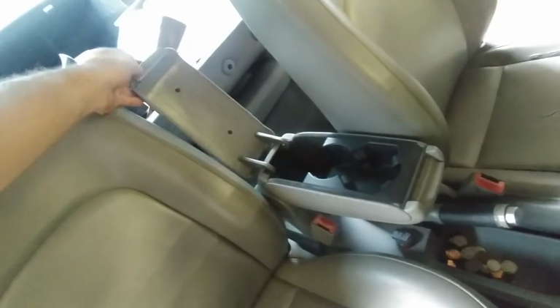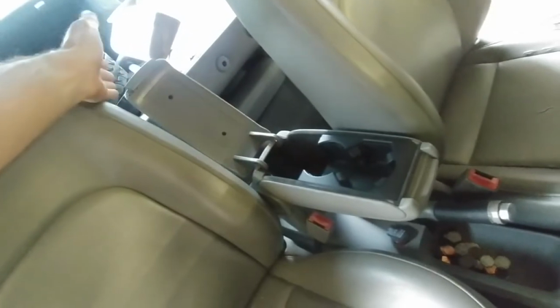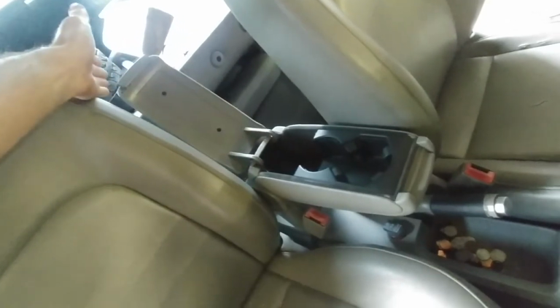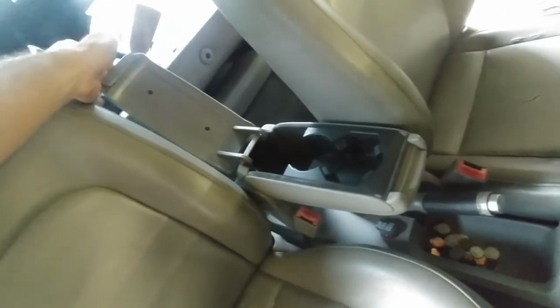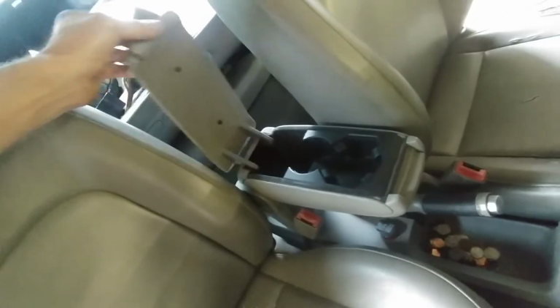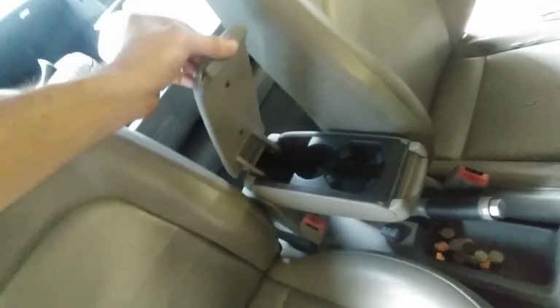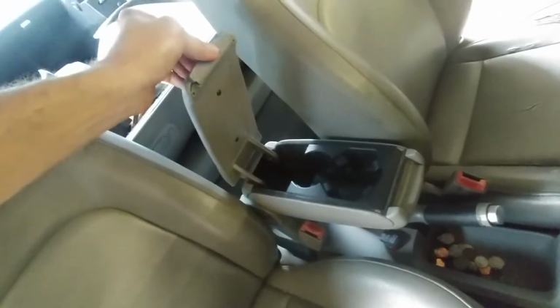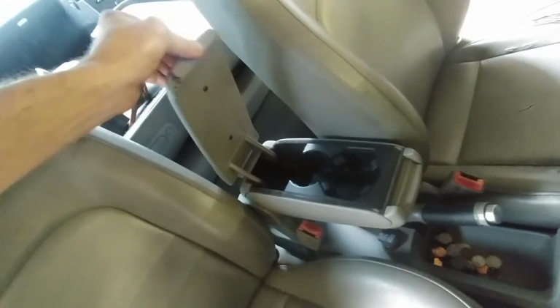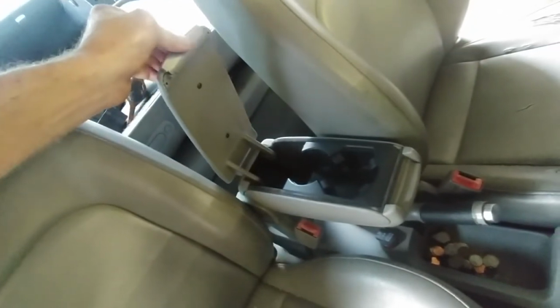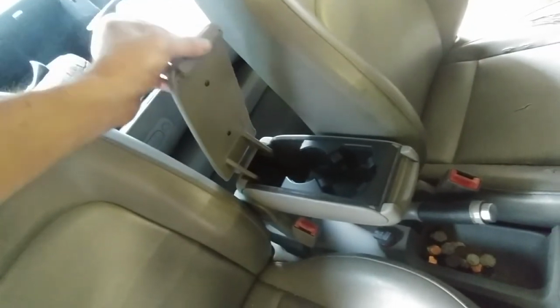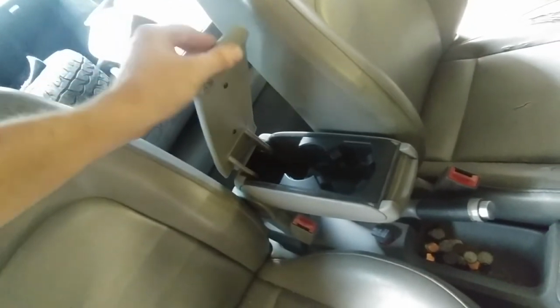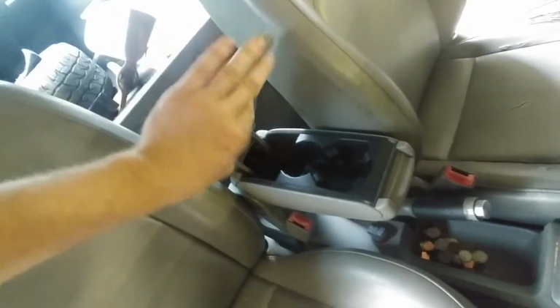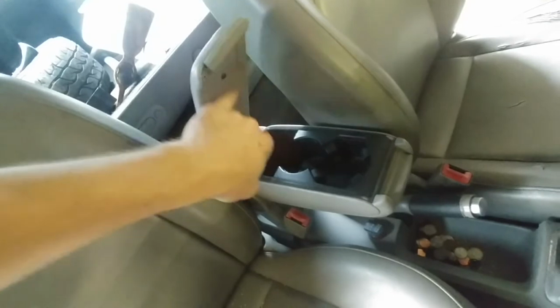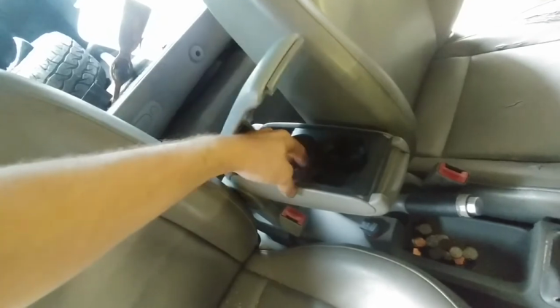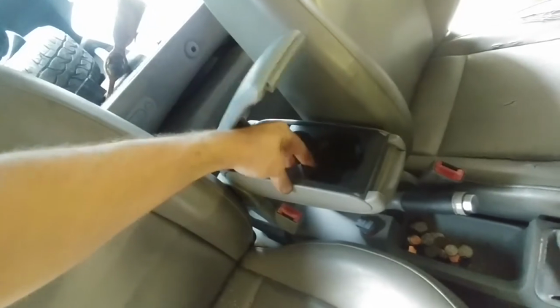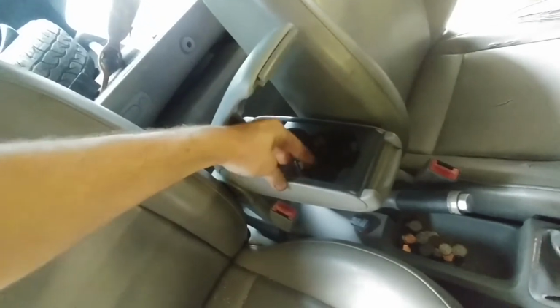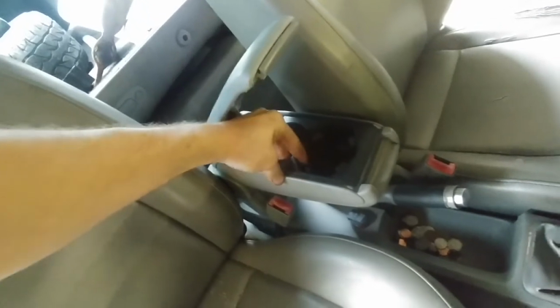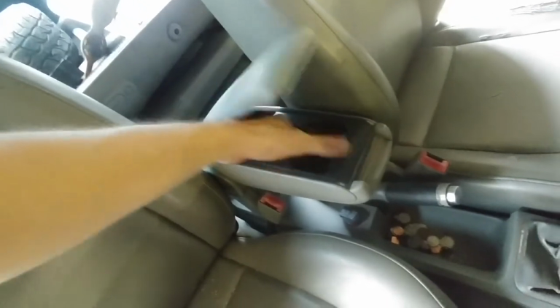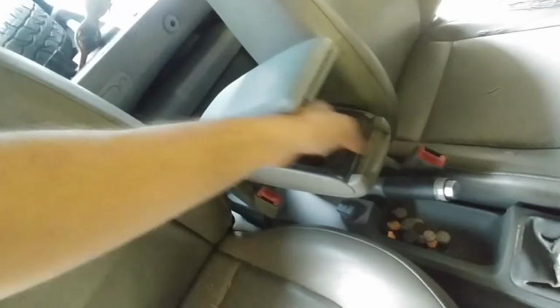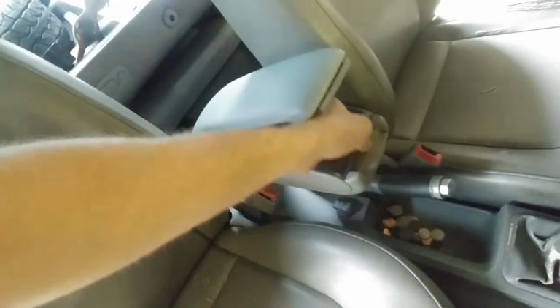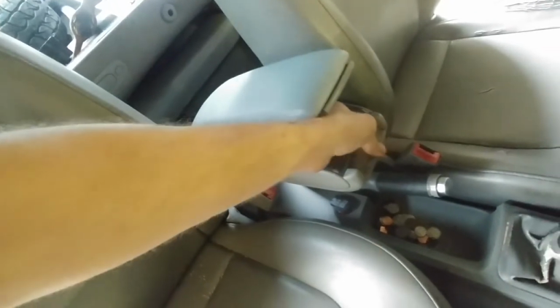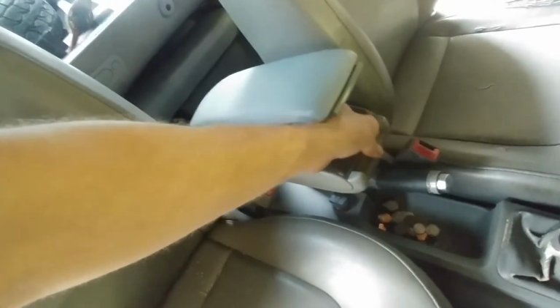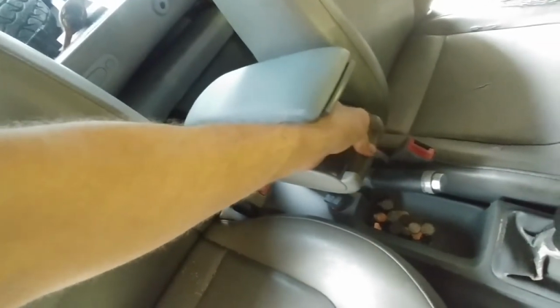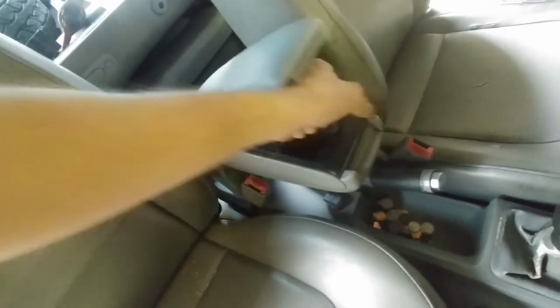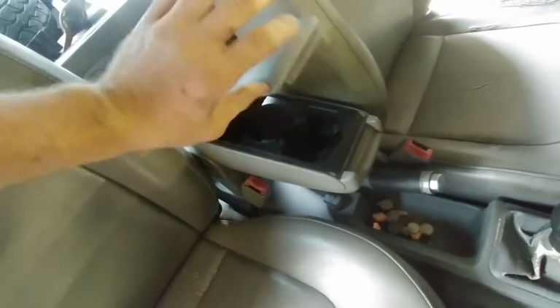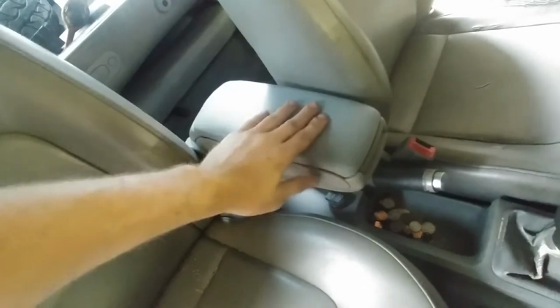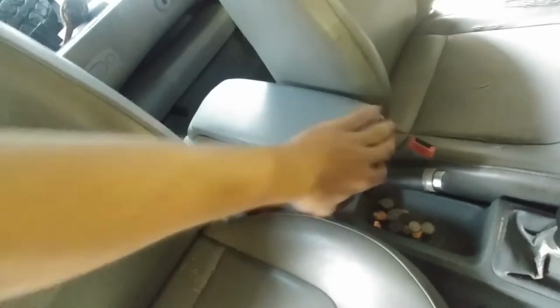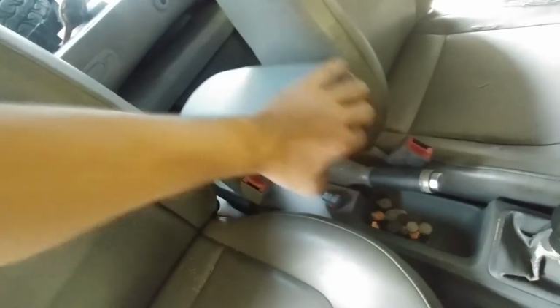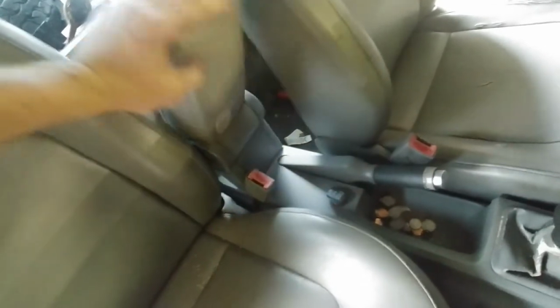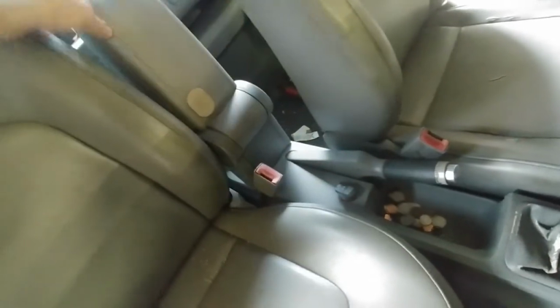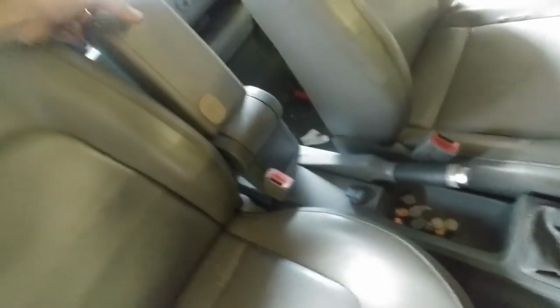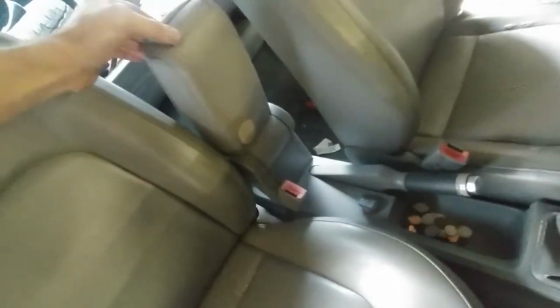The lid works. The latch catches work. Comes with cup holders. All of the adjustability still works.